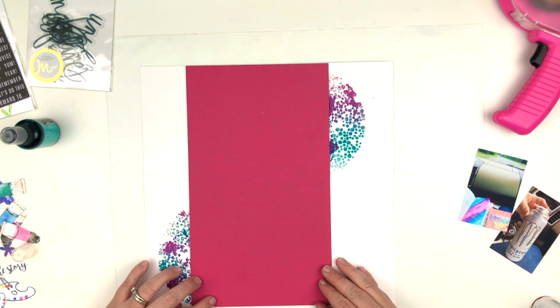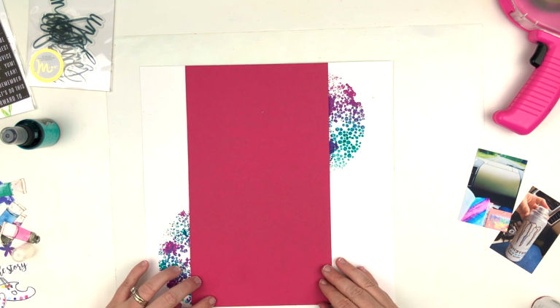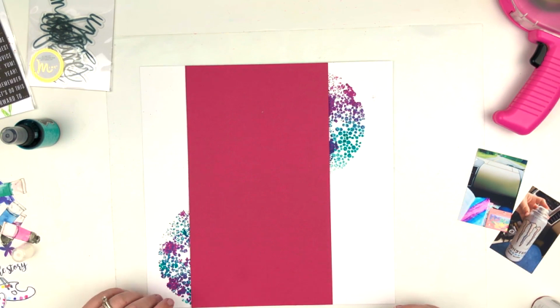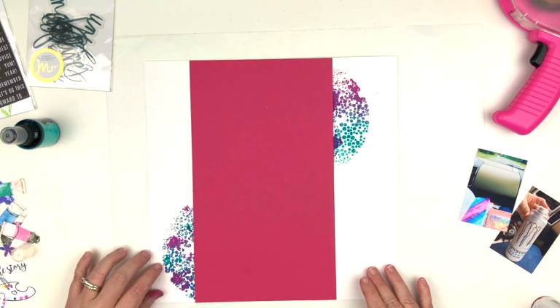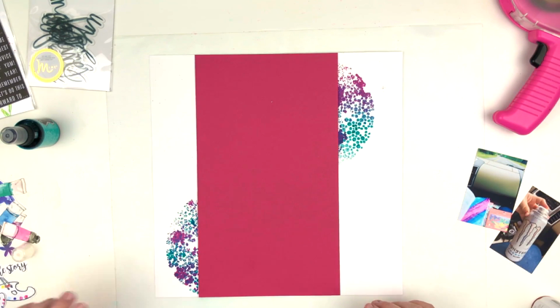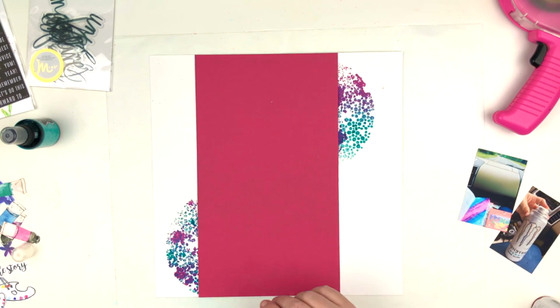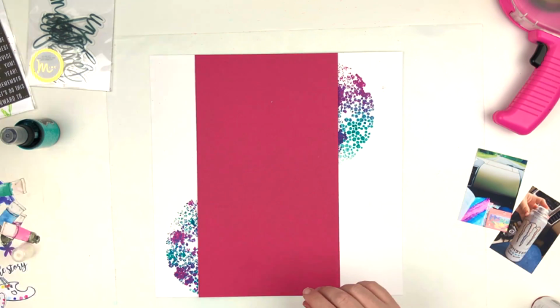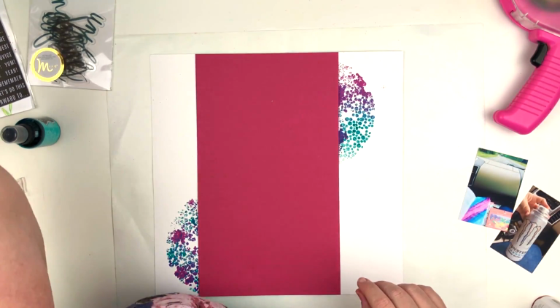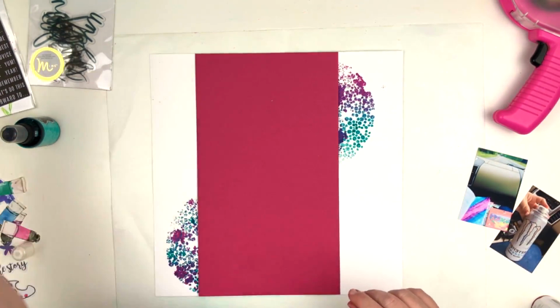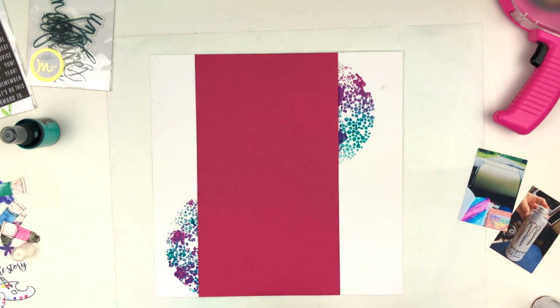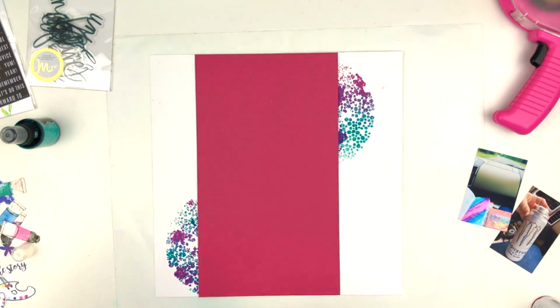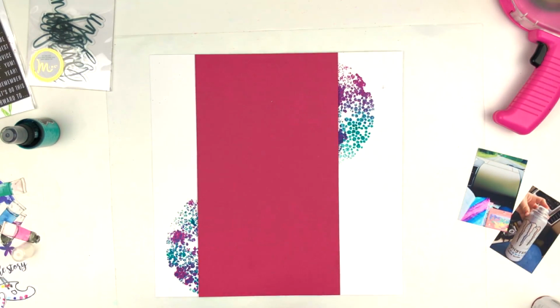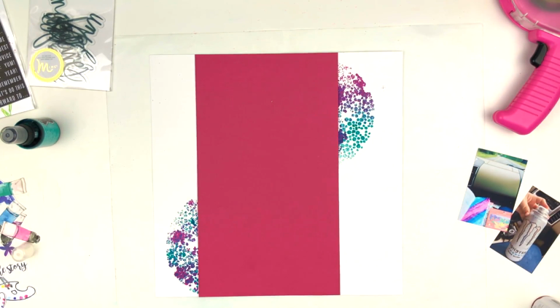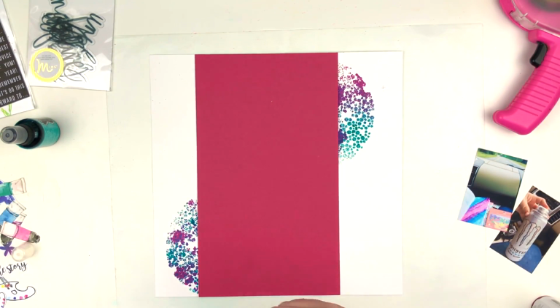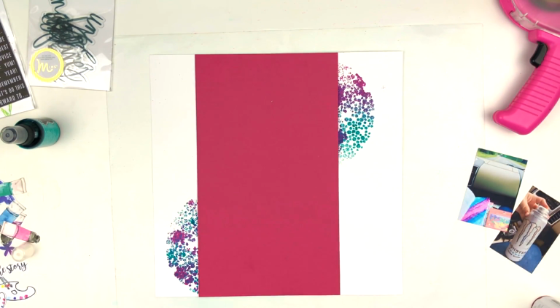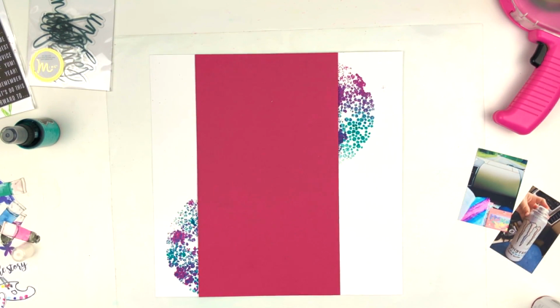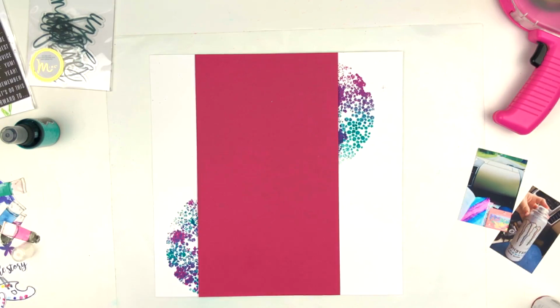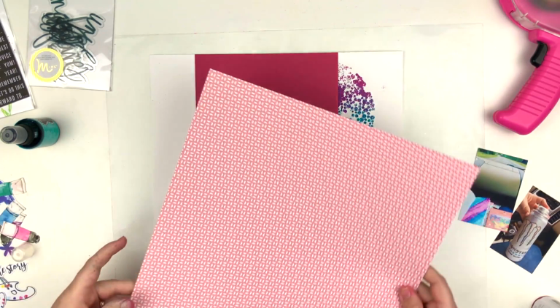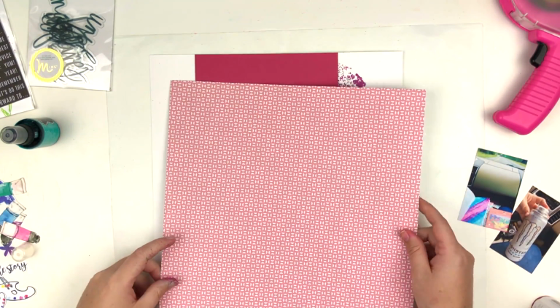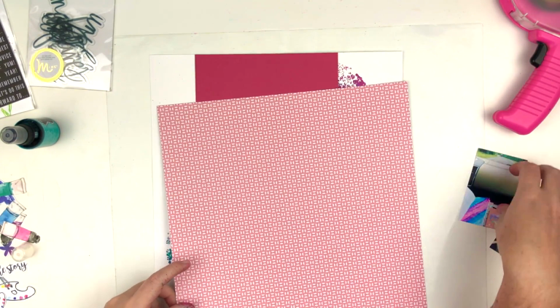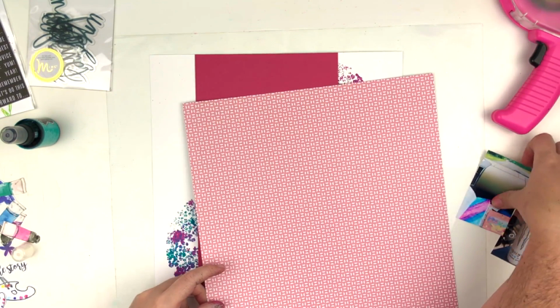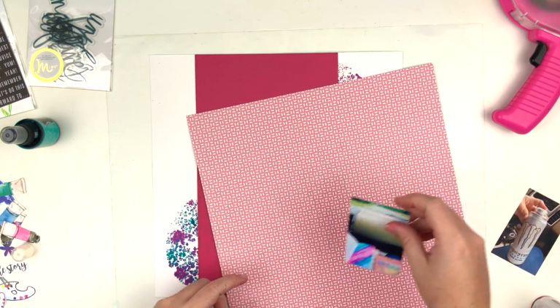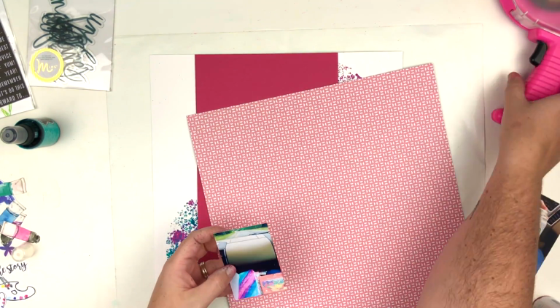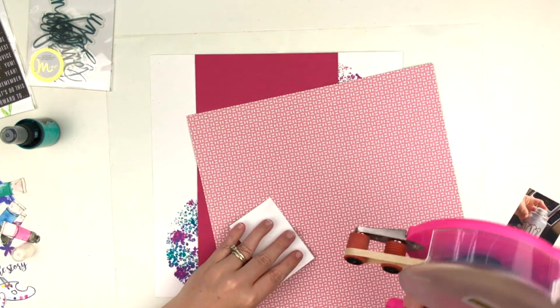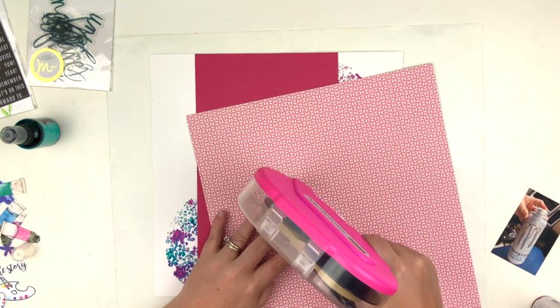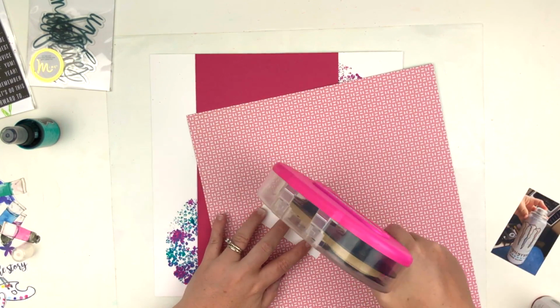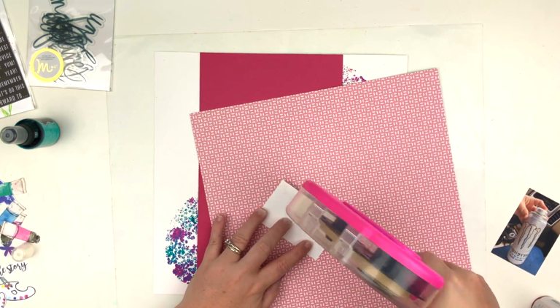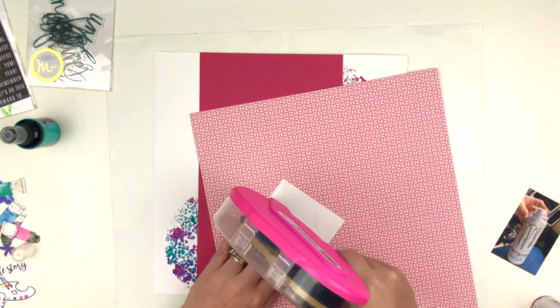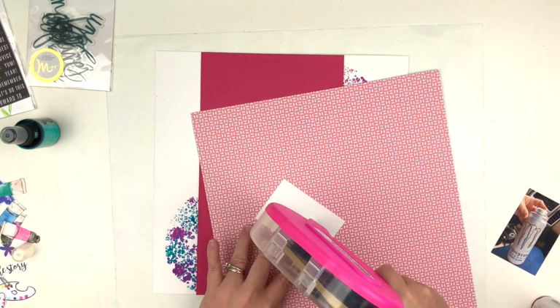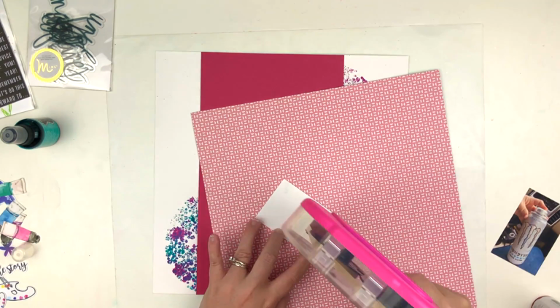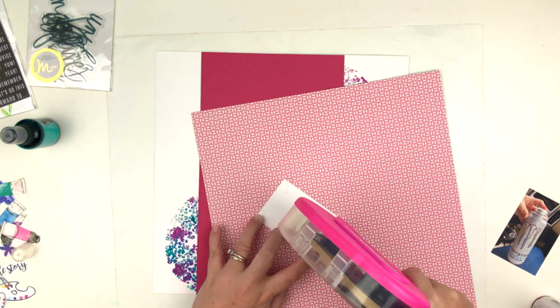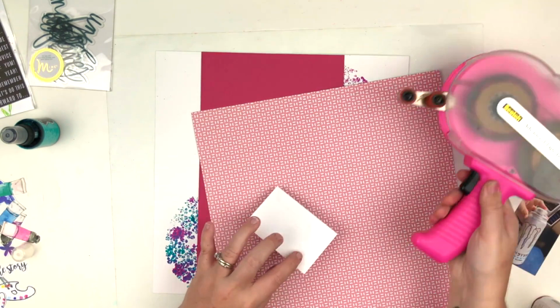I'm just cleaning up around my desk because Dylusions spray stains really bad. I did get it off my fingers with just soap, but you need to be careful with where you're spraying because that stuff is super vibrant.